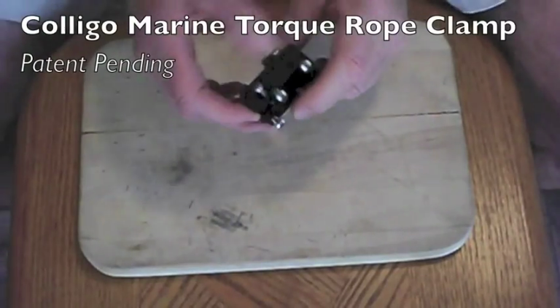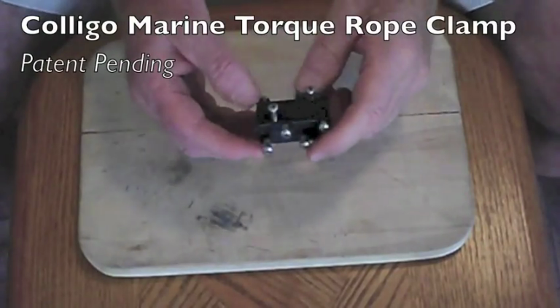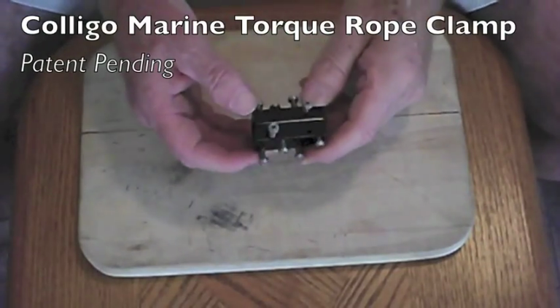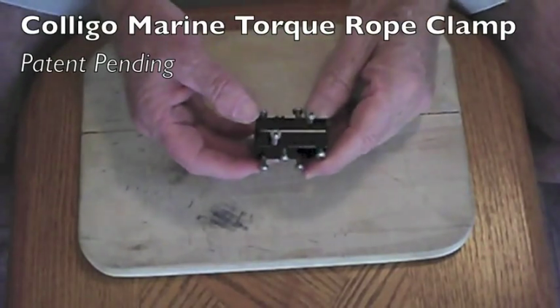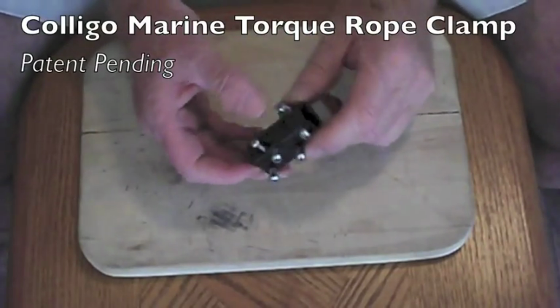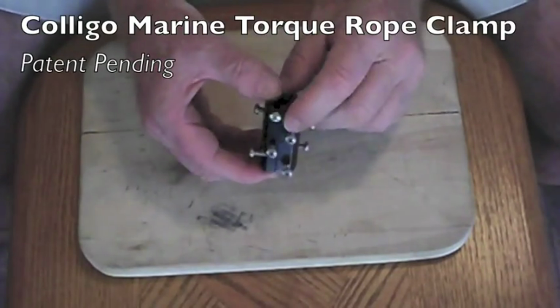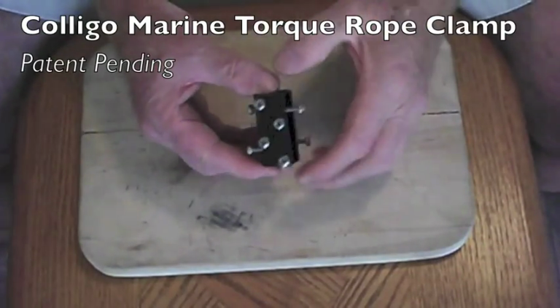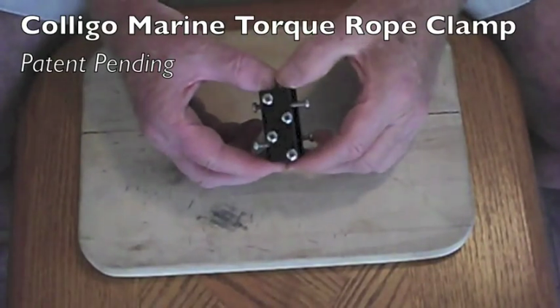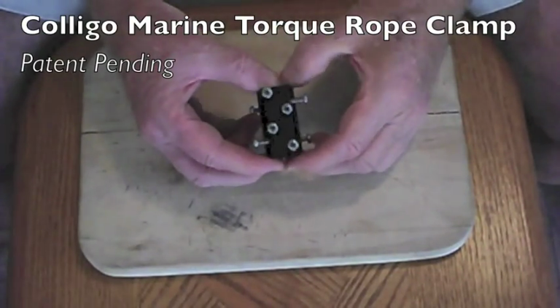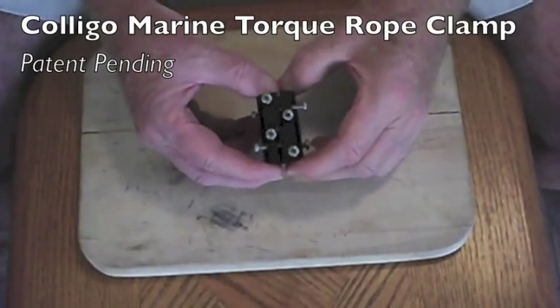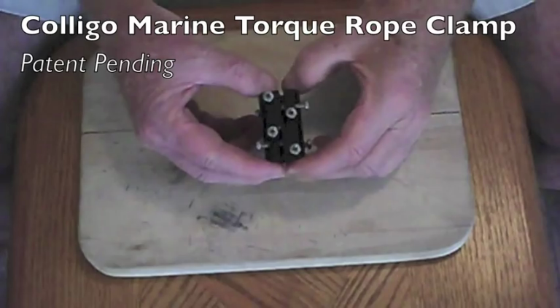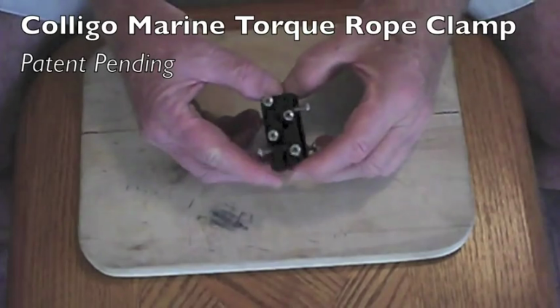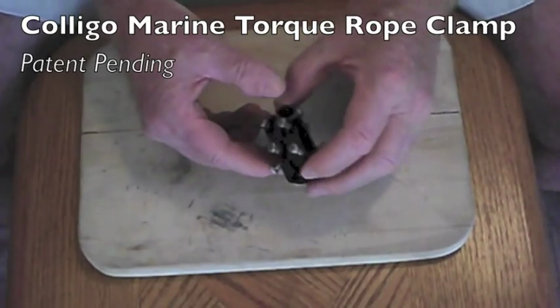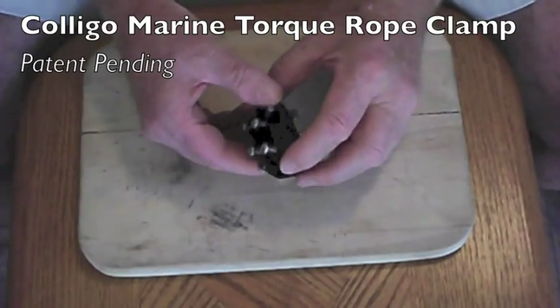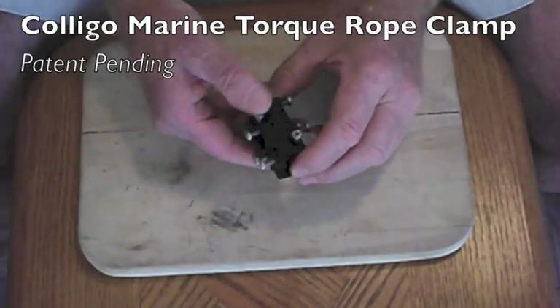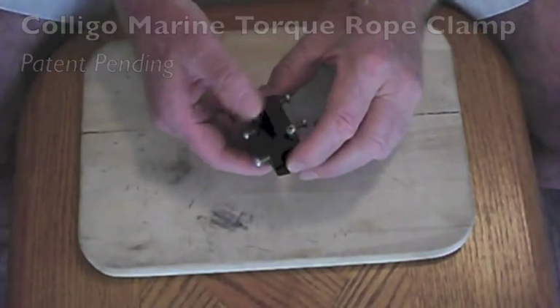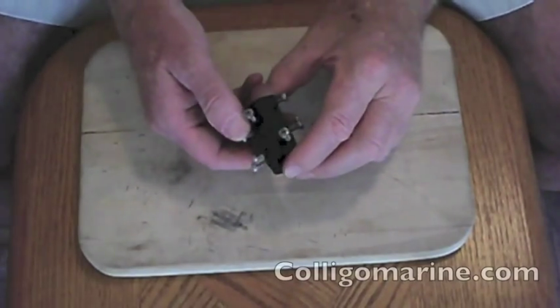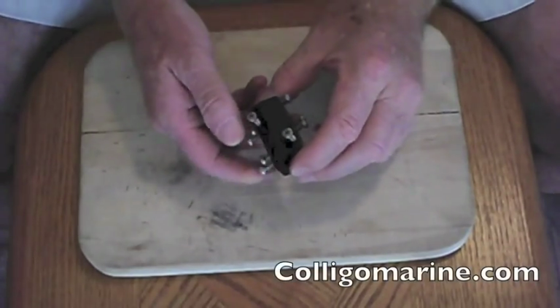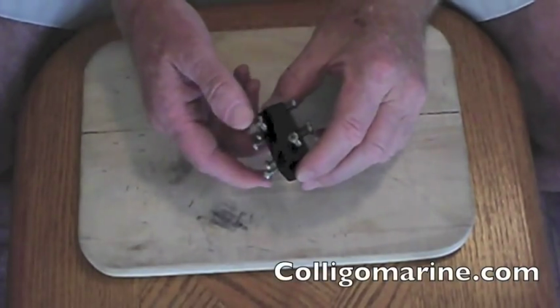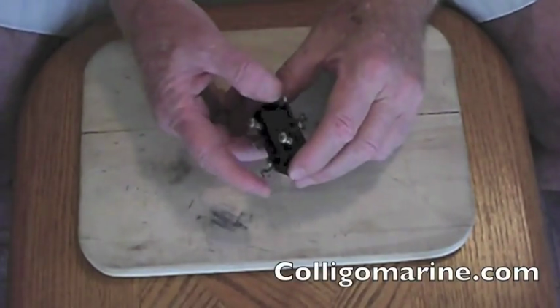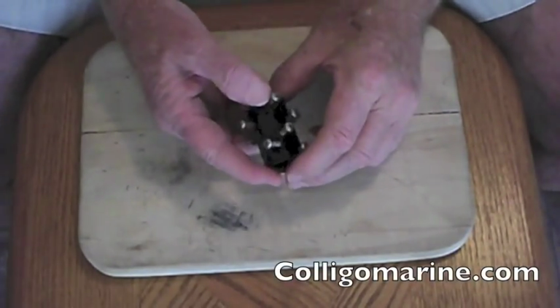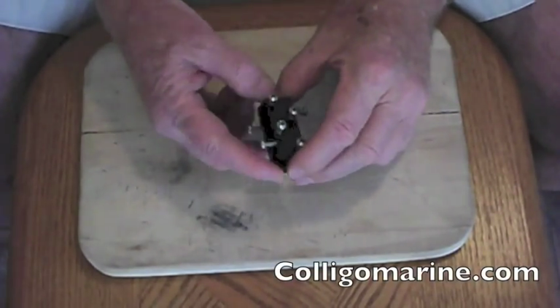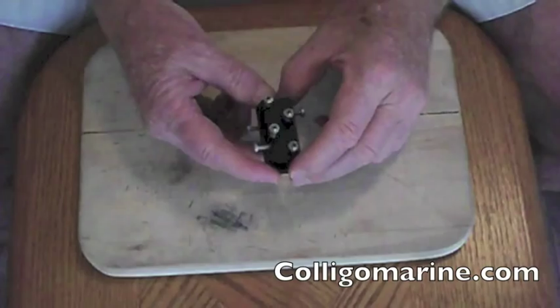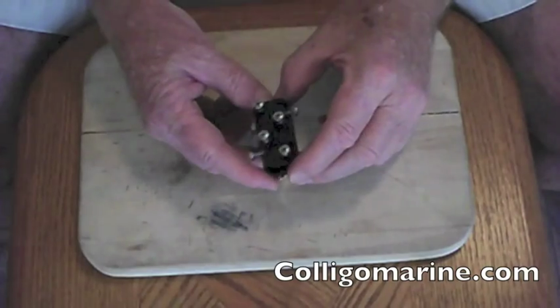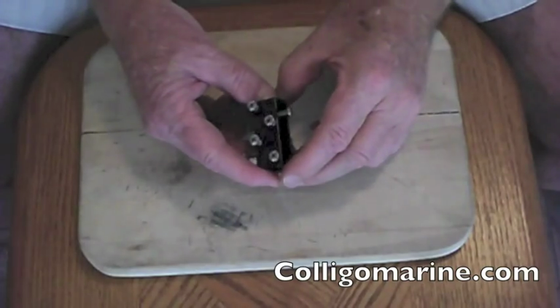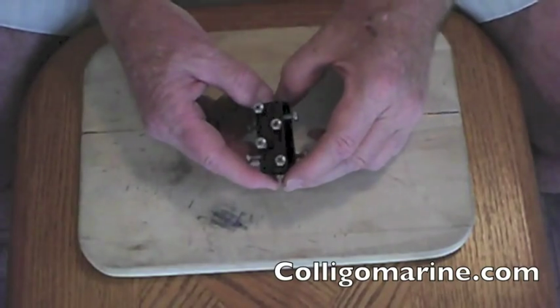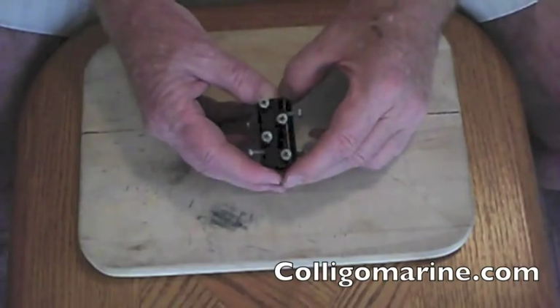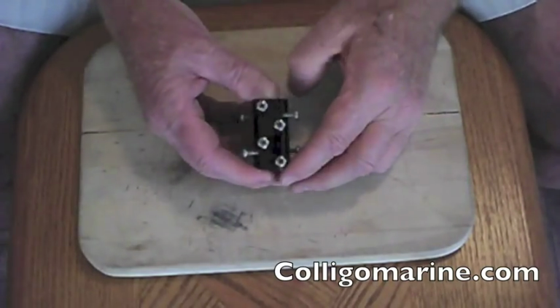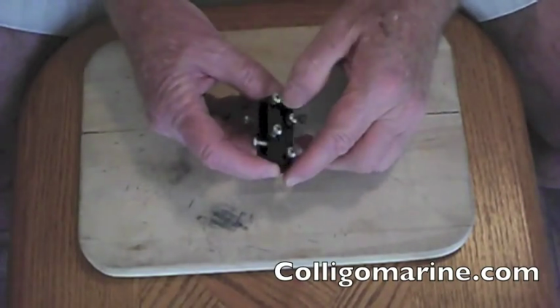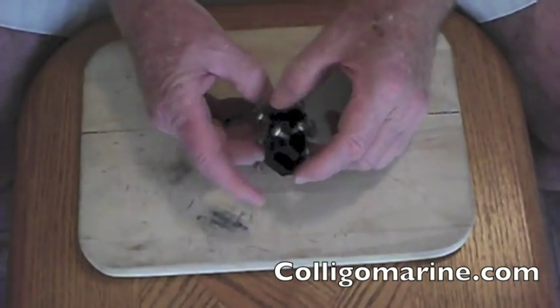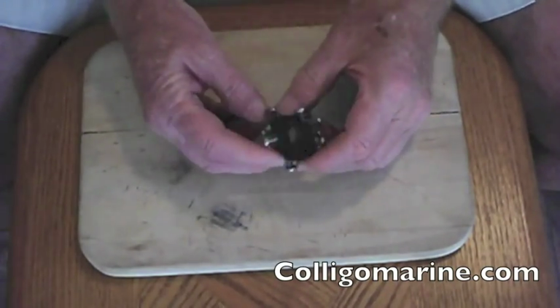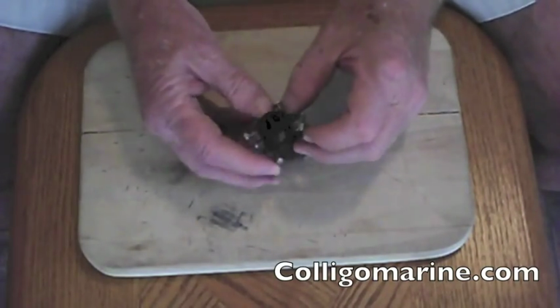This is a new rope clamp from Collego Marine, and it's for easily terminating torque ropes for top-down spinnaker furlers and luff lines for screechers and code zeros.